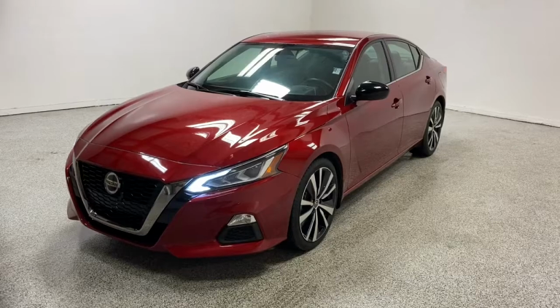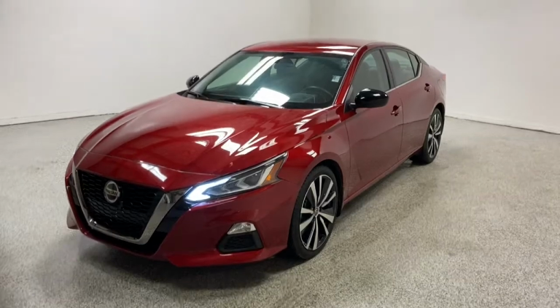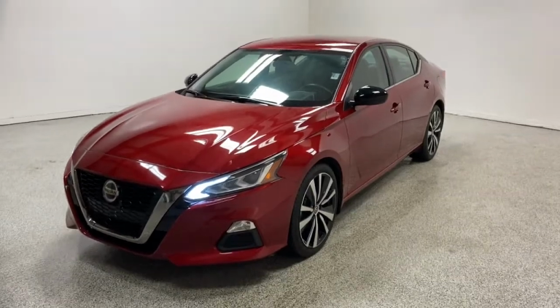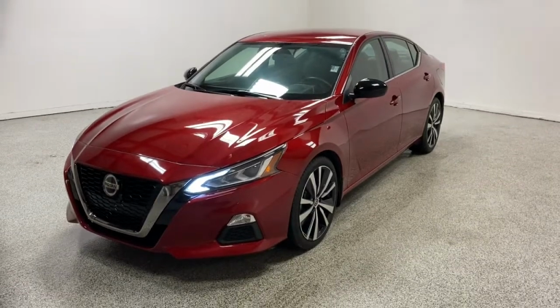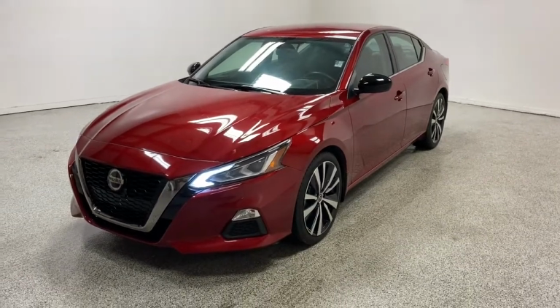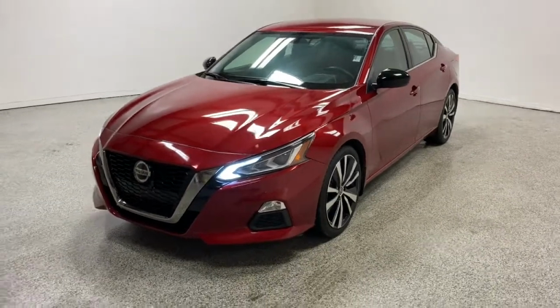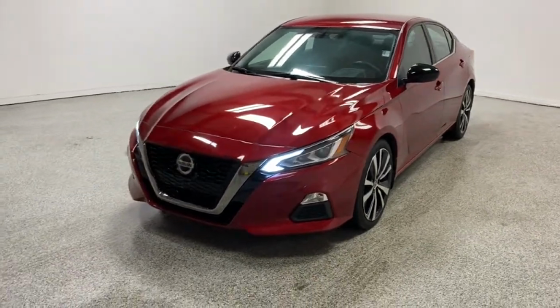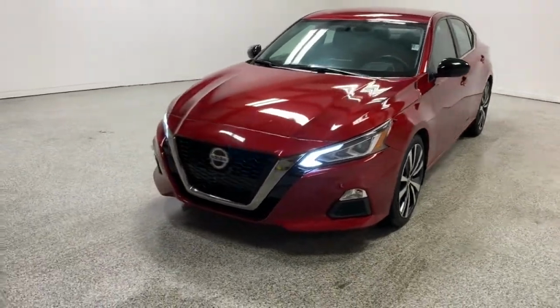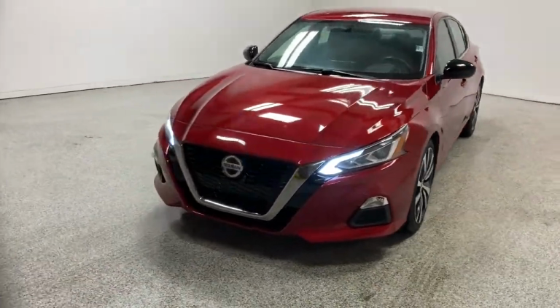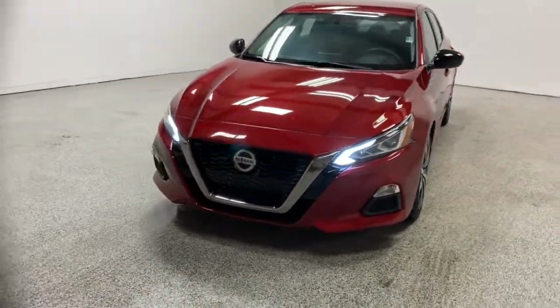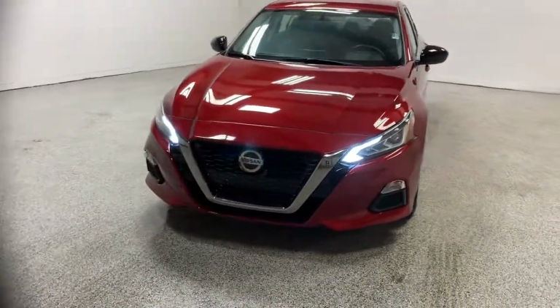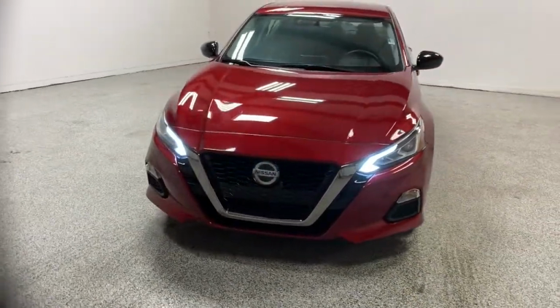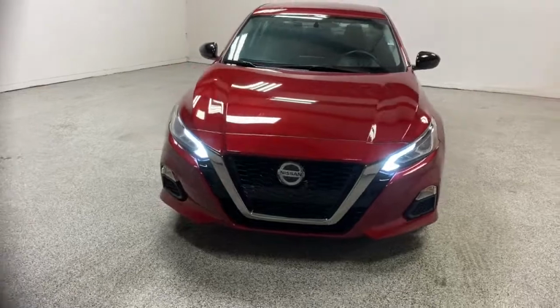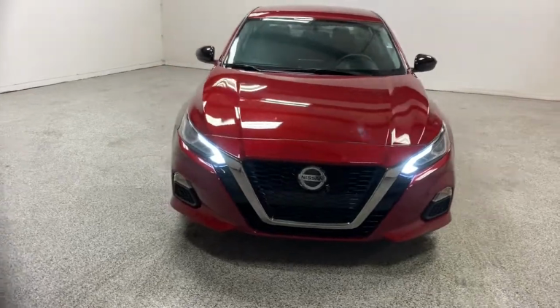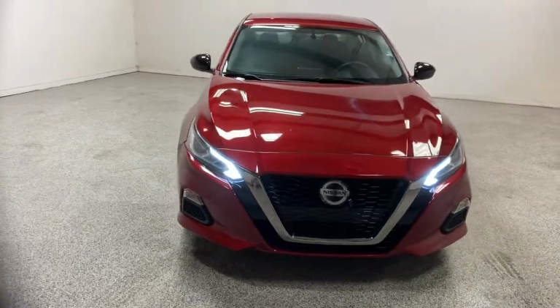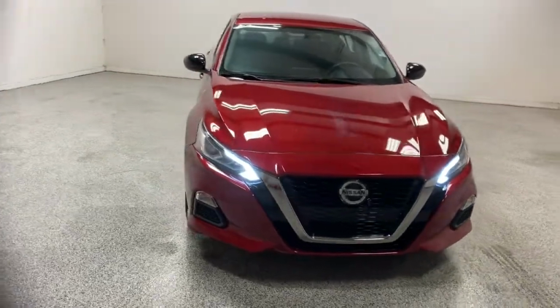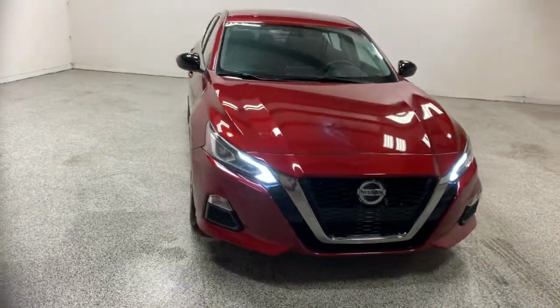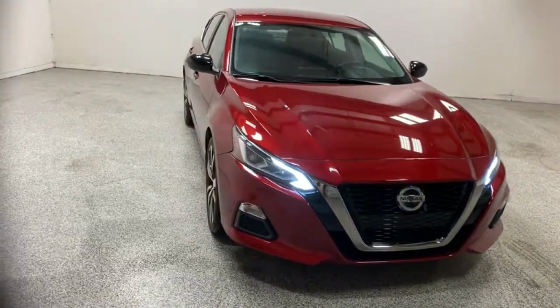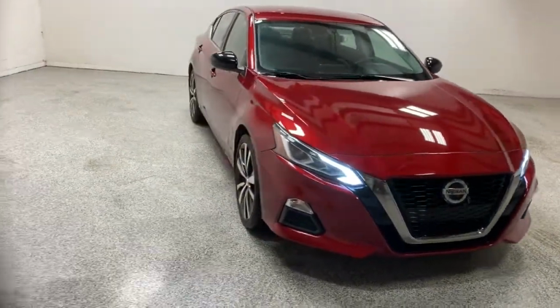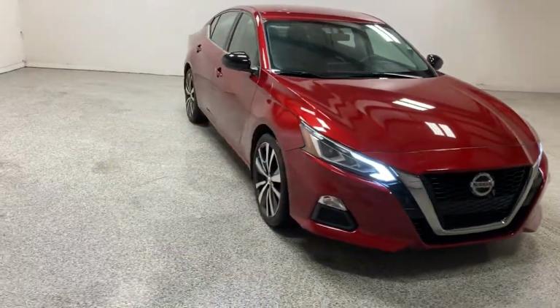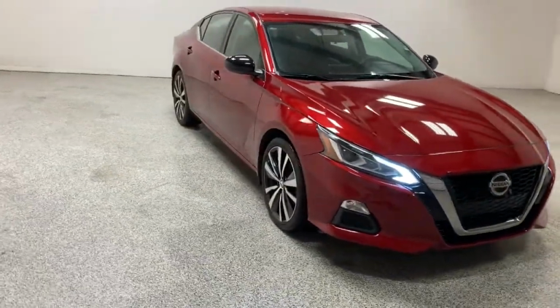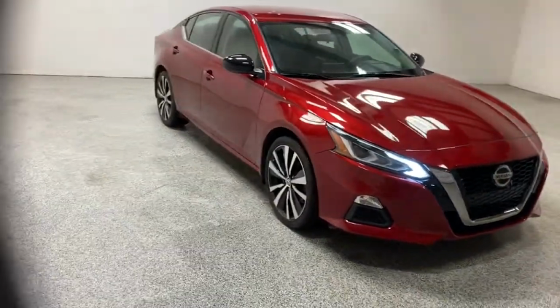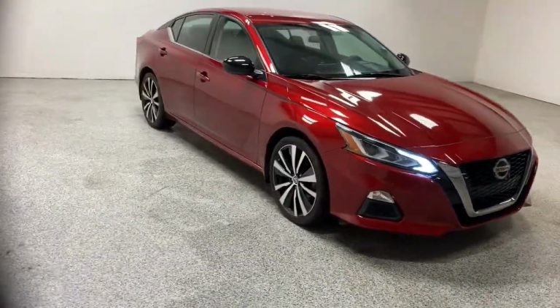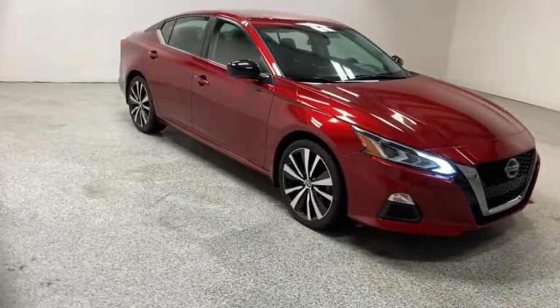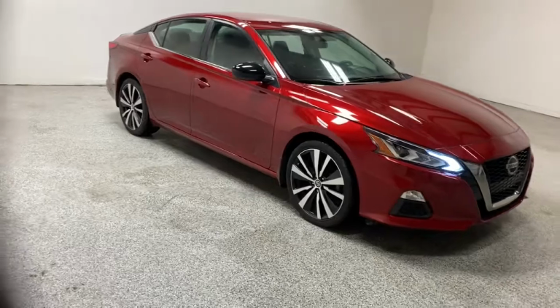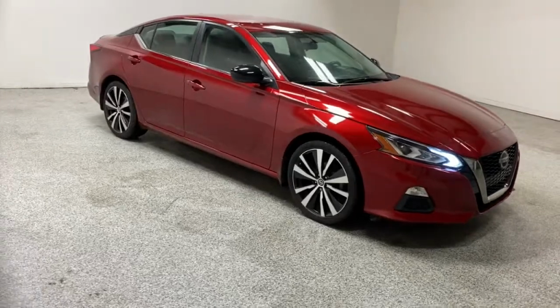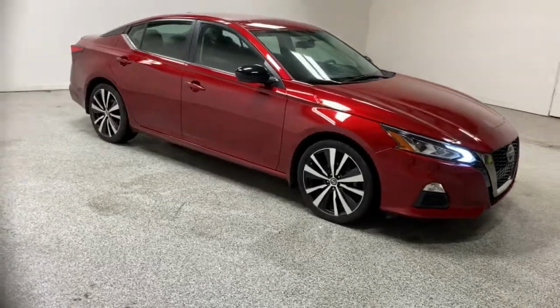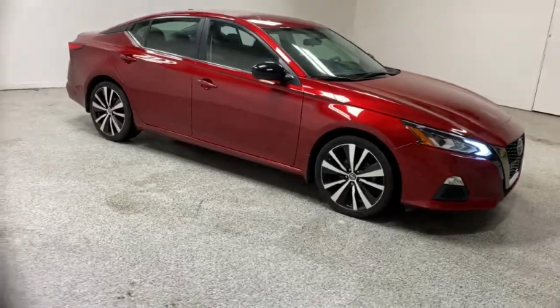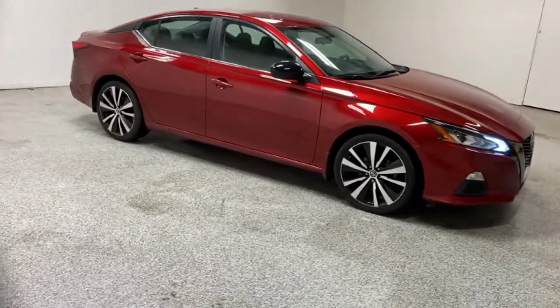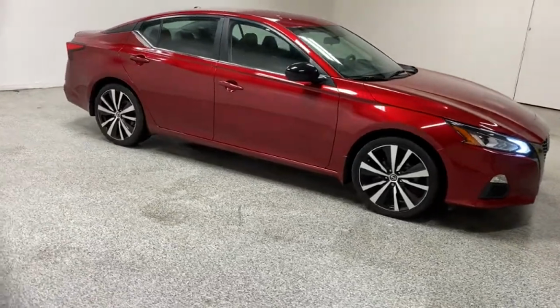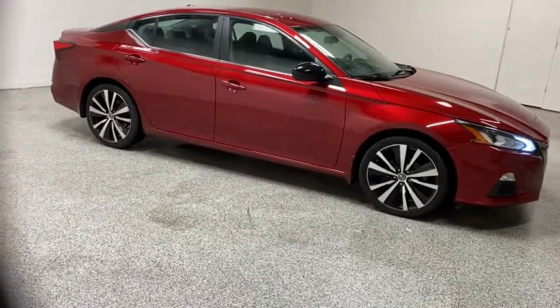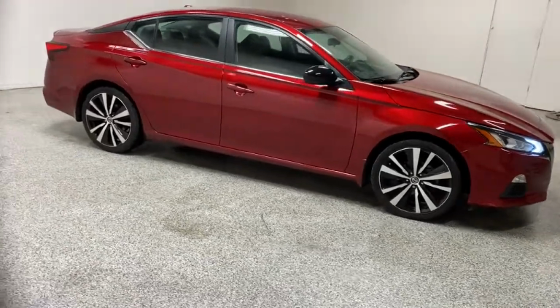Get a feel for the 2019 Nissan Altima. This vehicle still has fewer than 35,000 miles on the clock, so it won't last long. Get all the features you want and need in this multi-talented Altima.